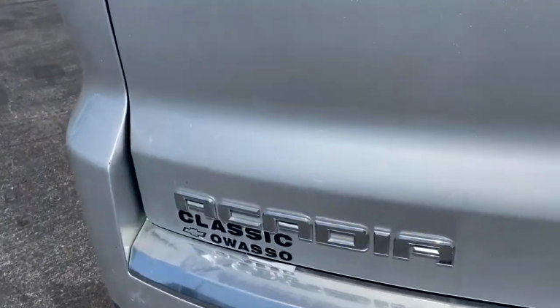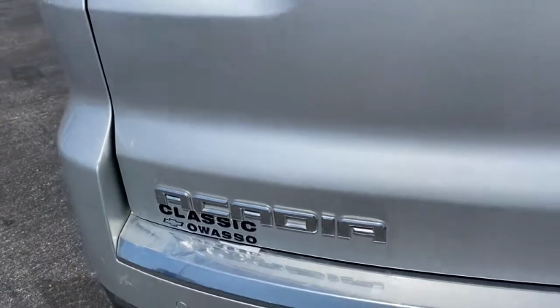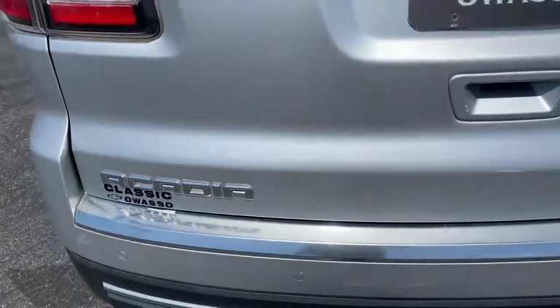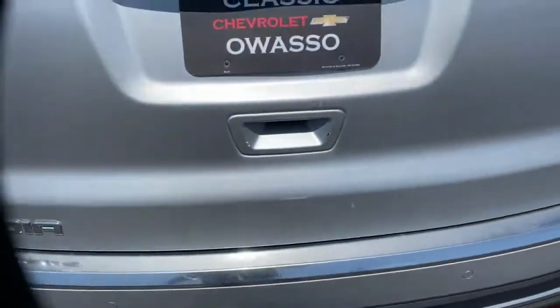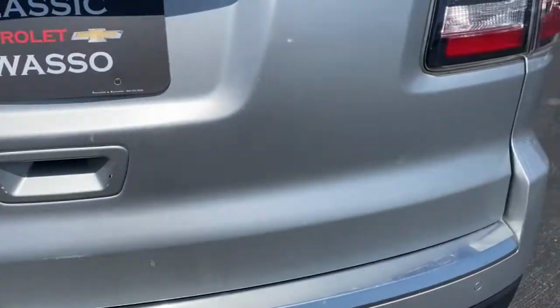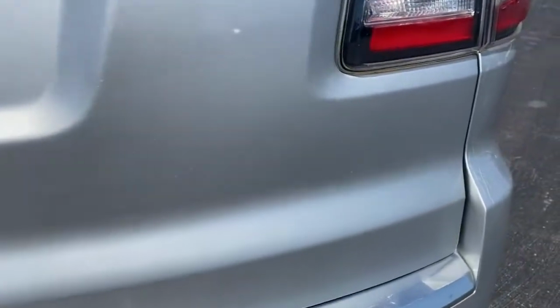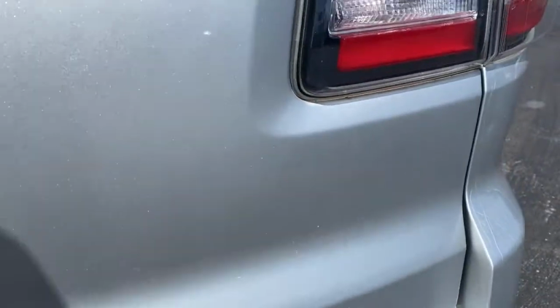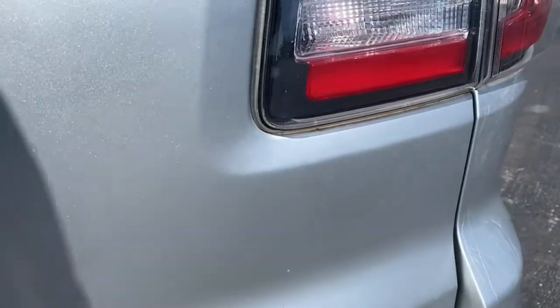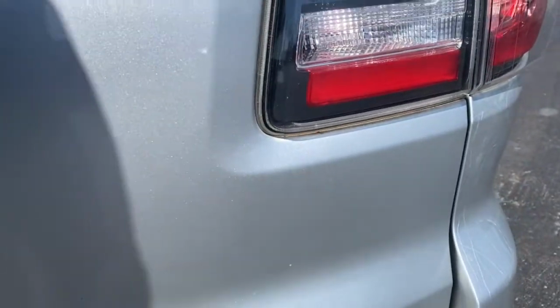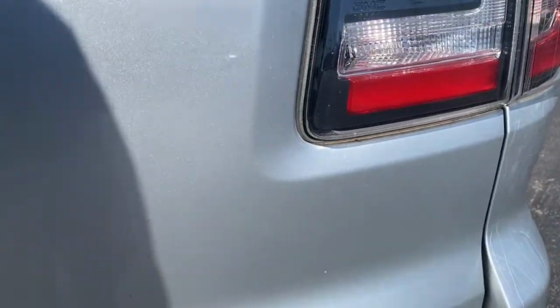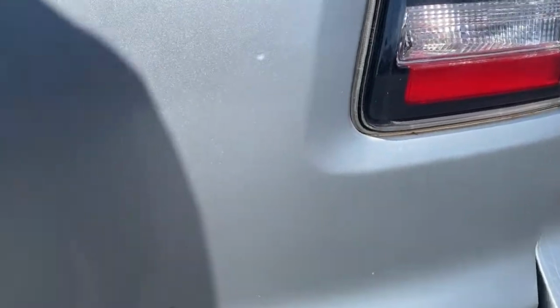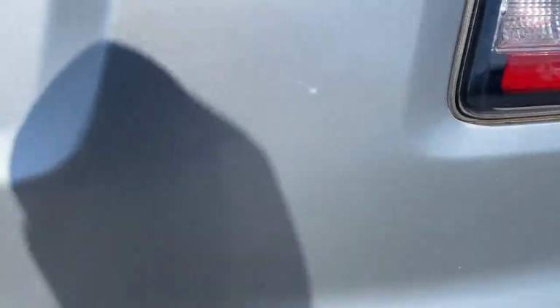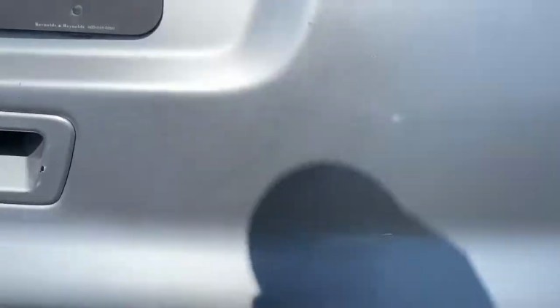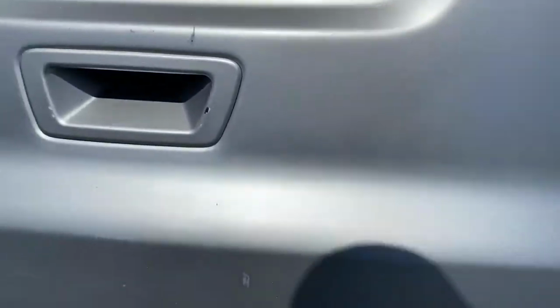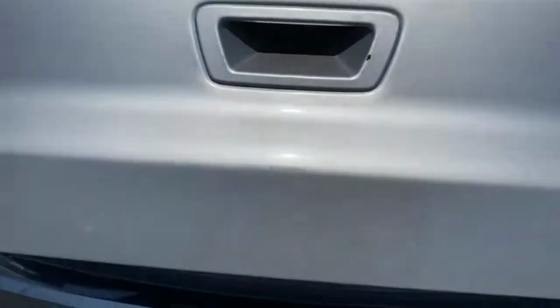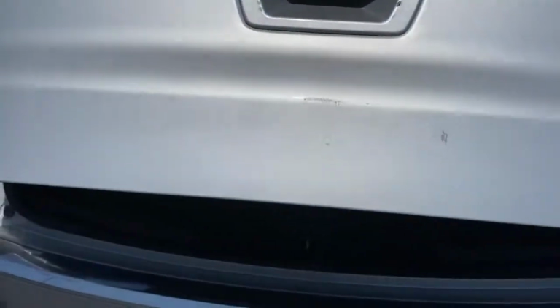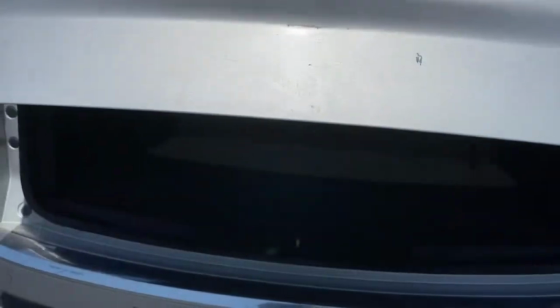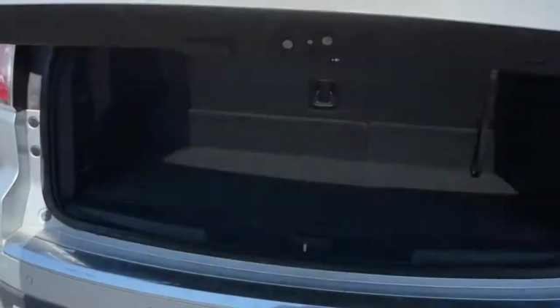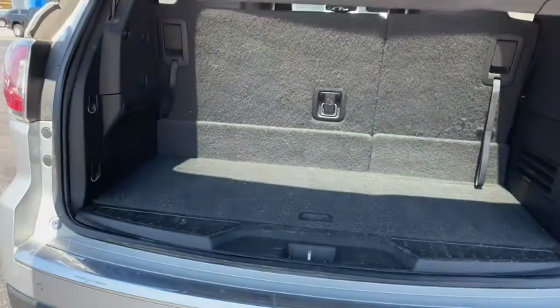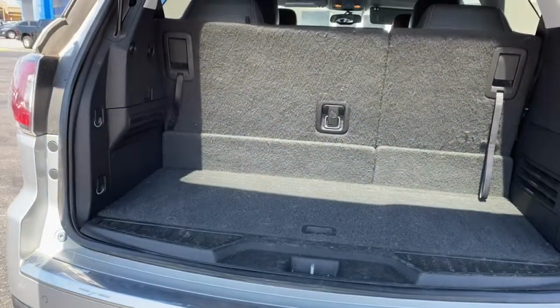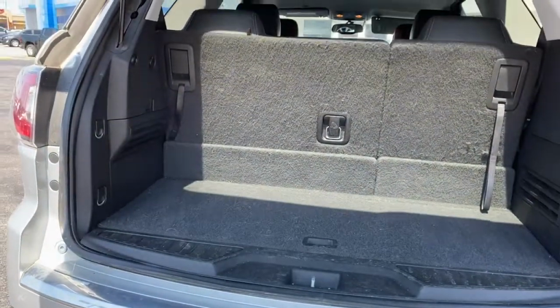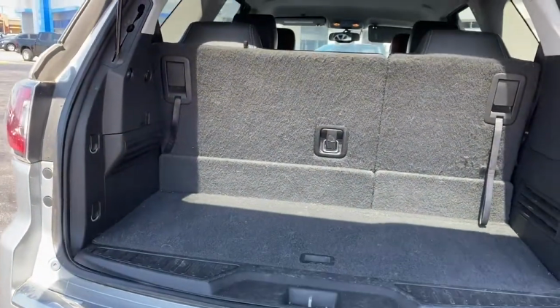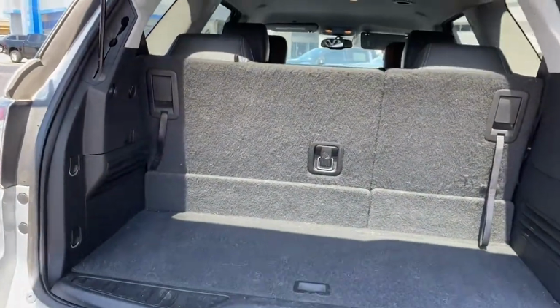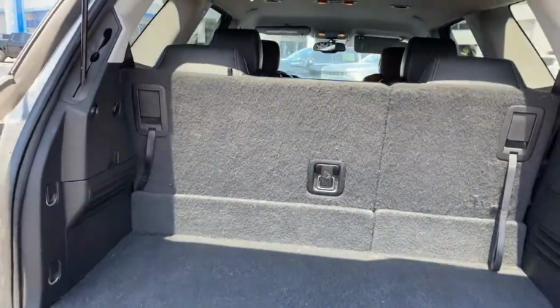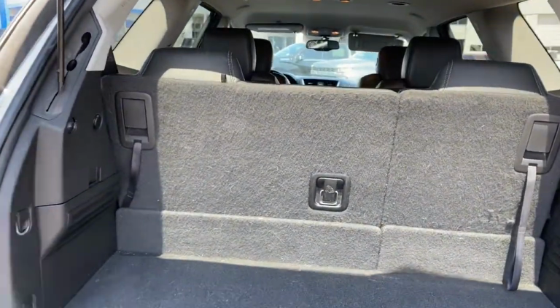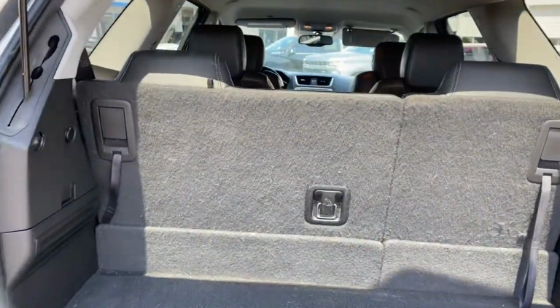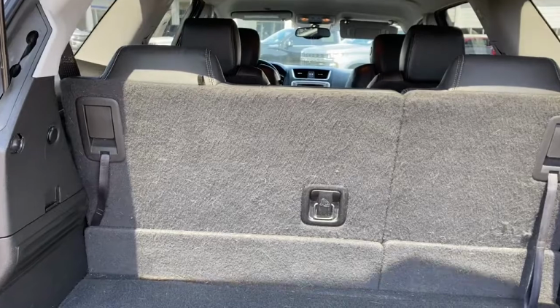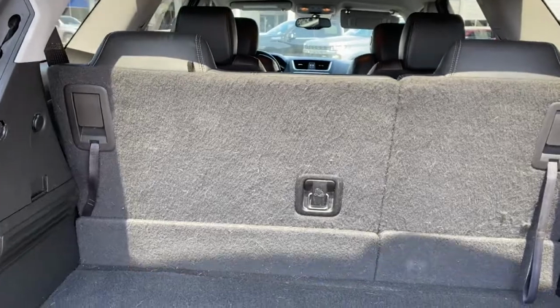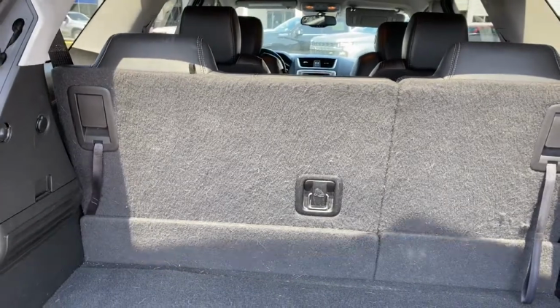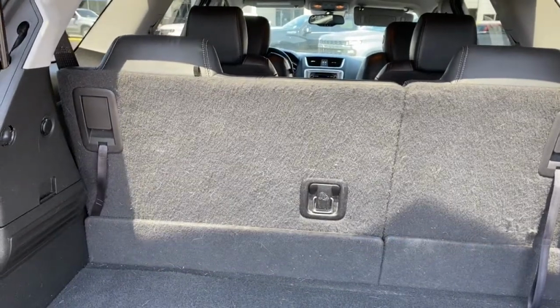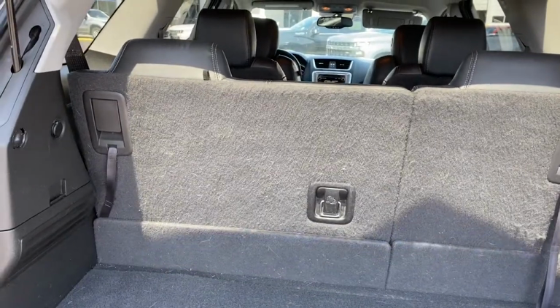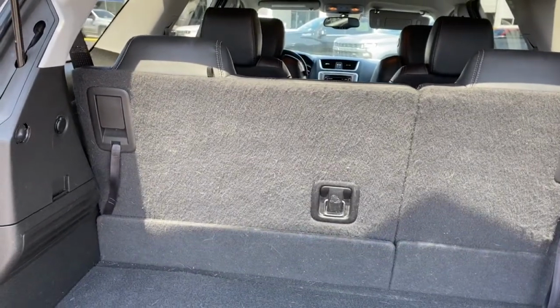All you need to do is relax and enjoy the ride. These are just some of the great options this vehicle comes with: keyless entry, remote engine start, backup camera, premium sound system, satellite radio.